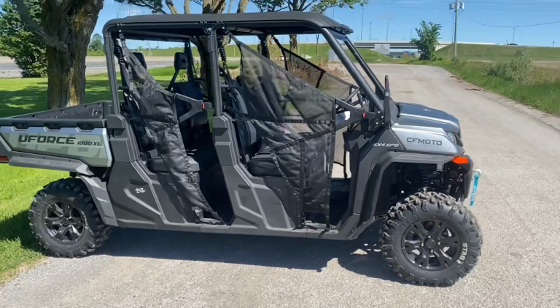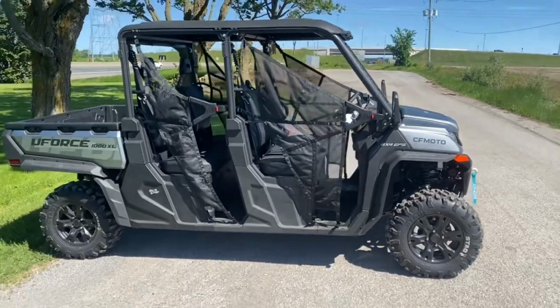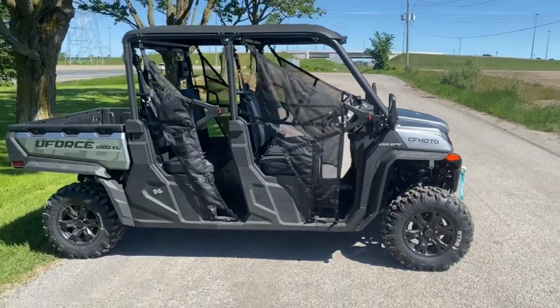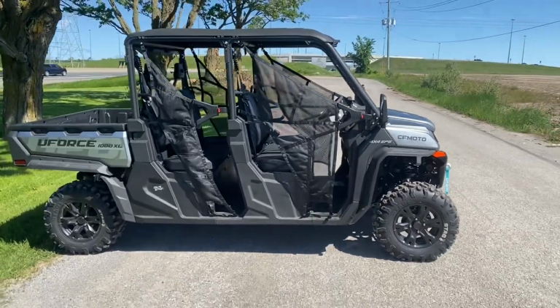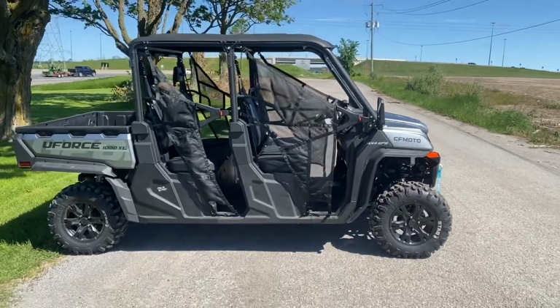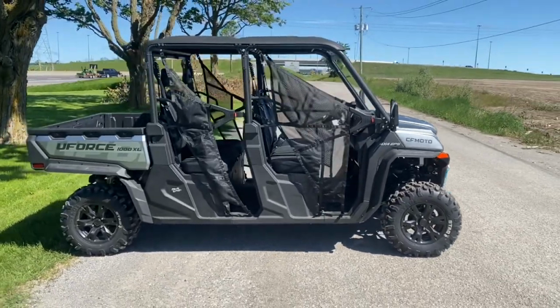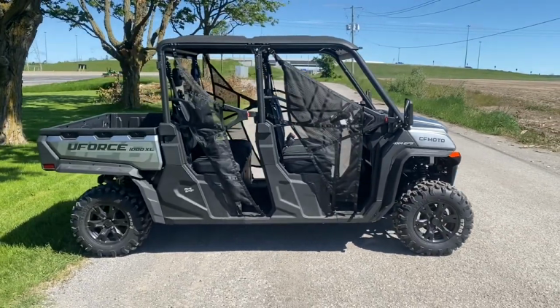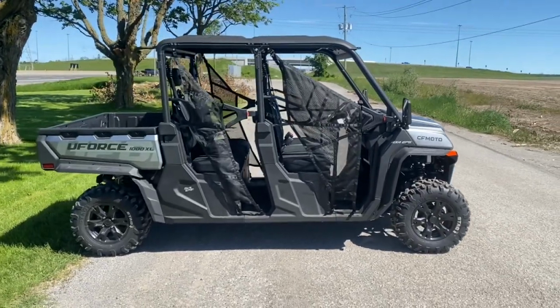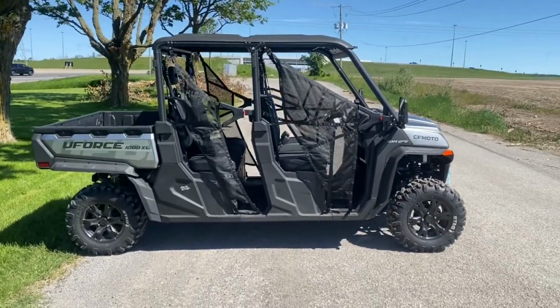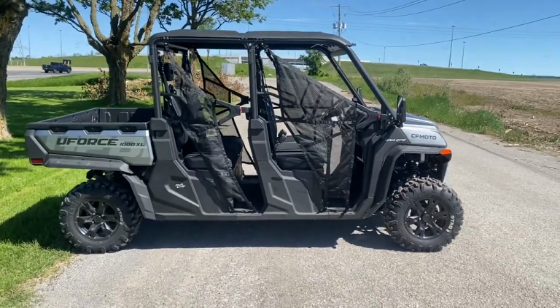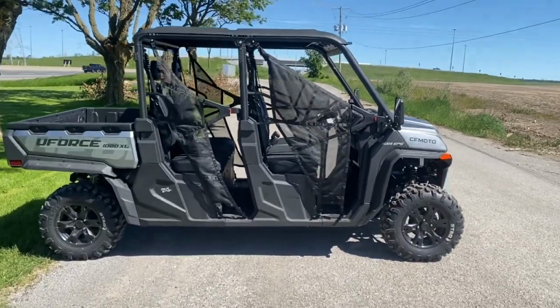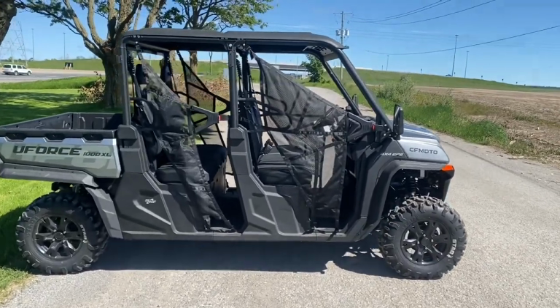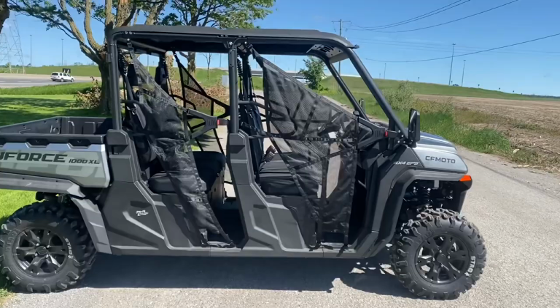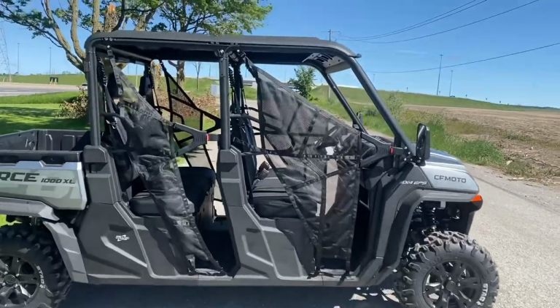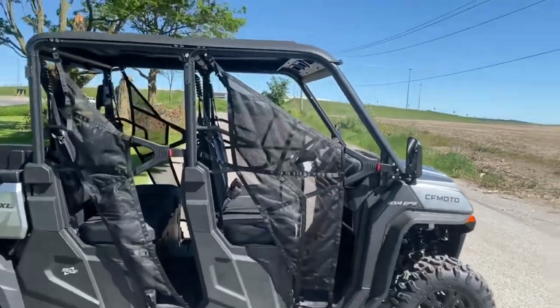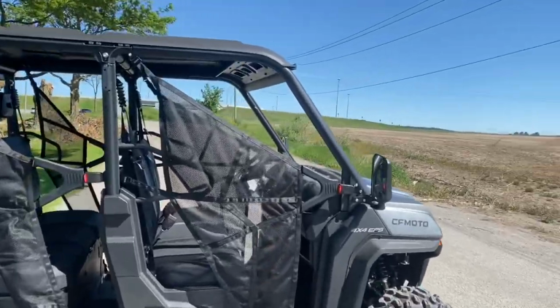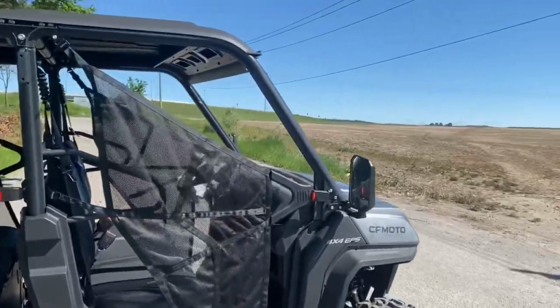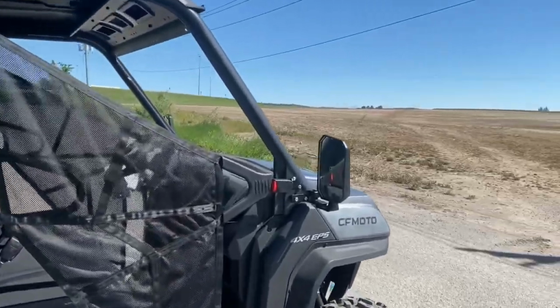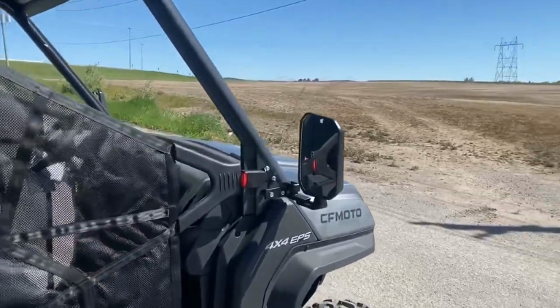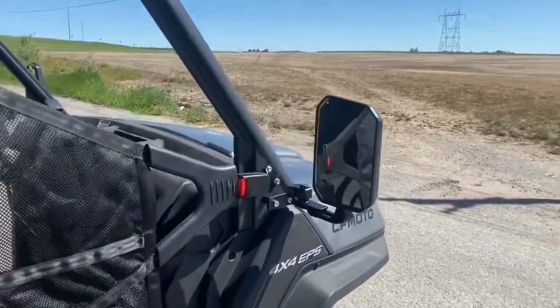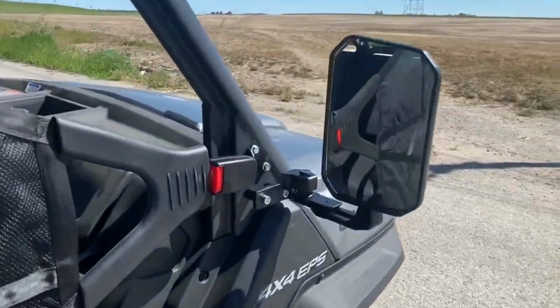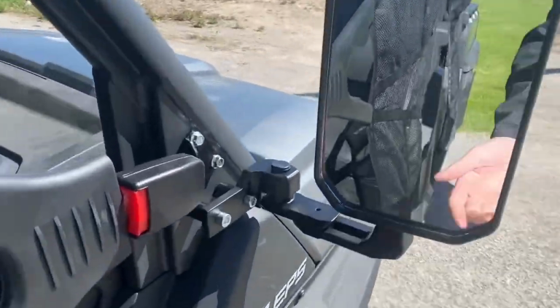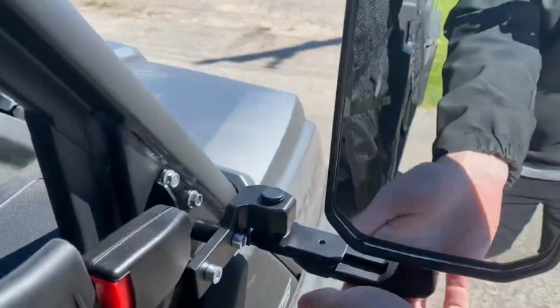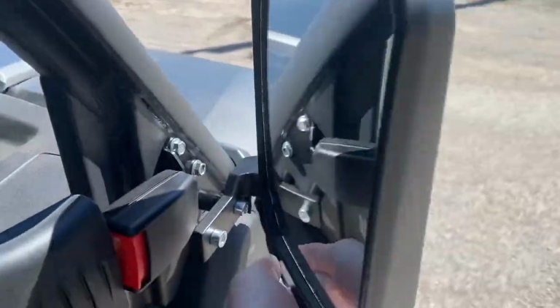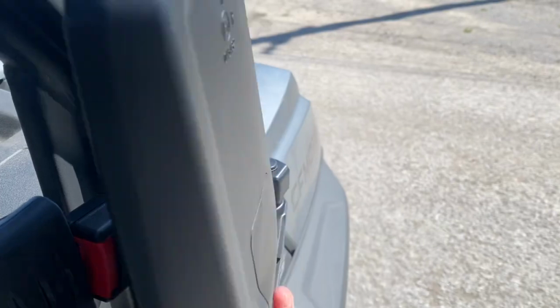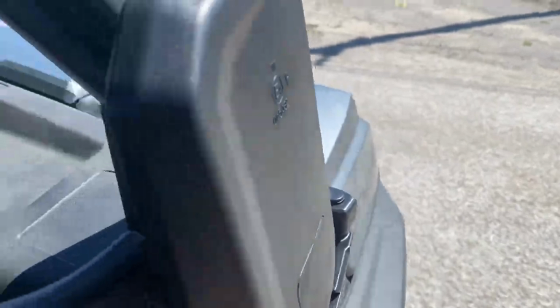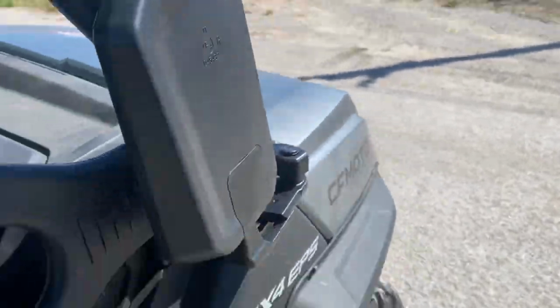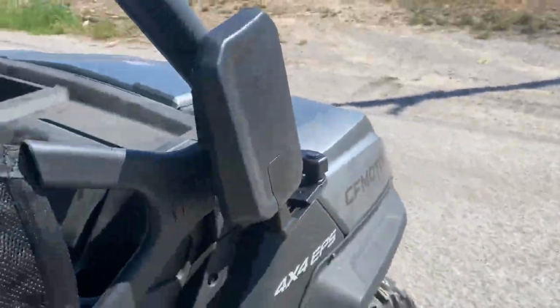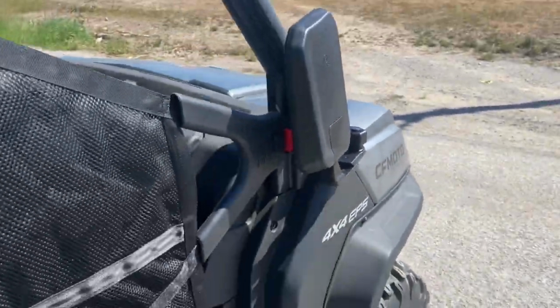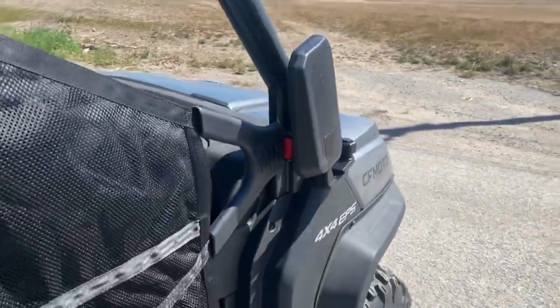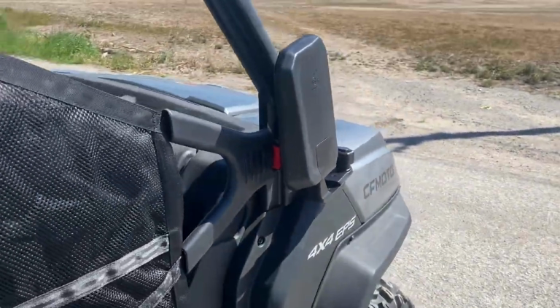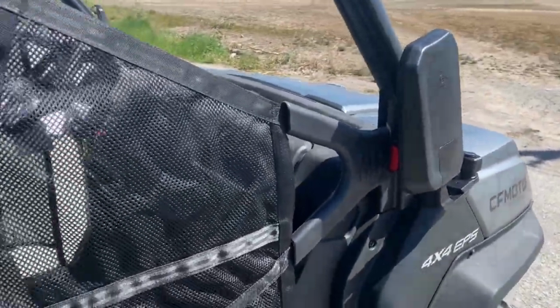This thing is about 12.3 feet long — you can tell, it's an absolute monster. It's humongous. You do have these nice full side mirrors, and if you have it on a trailer with a big closed trailer, you need to fold those in.